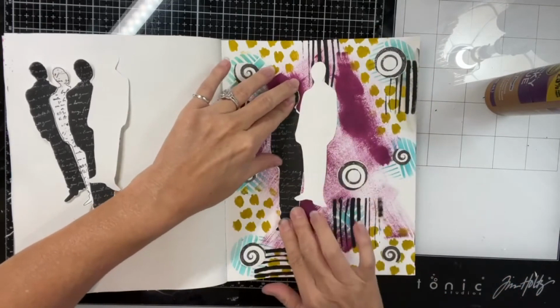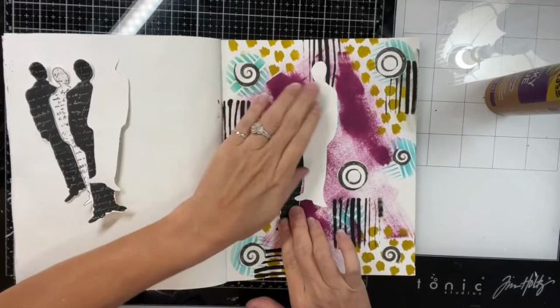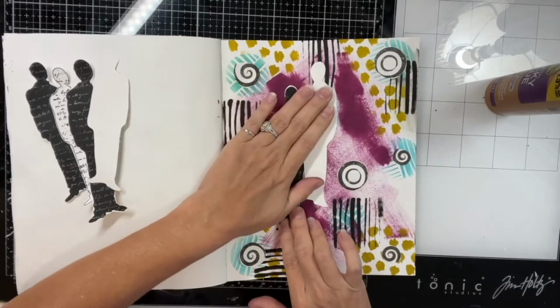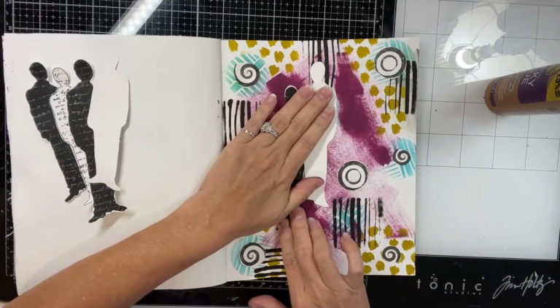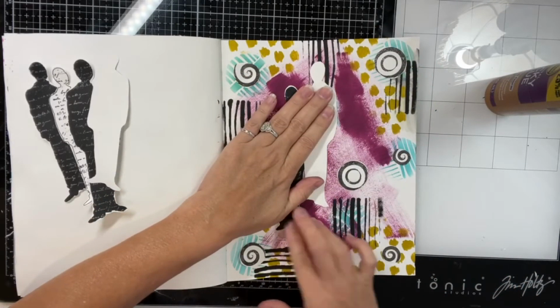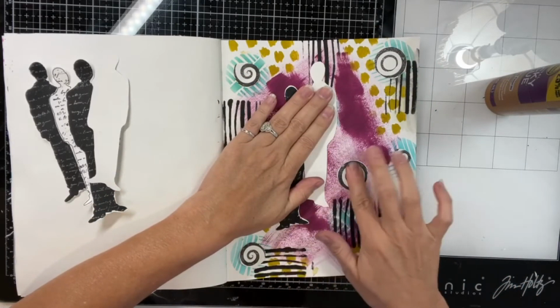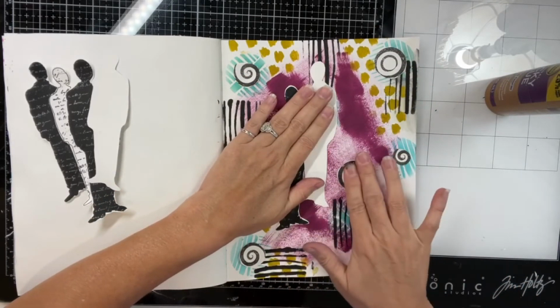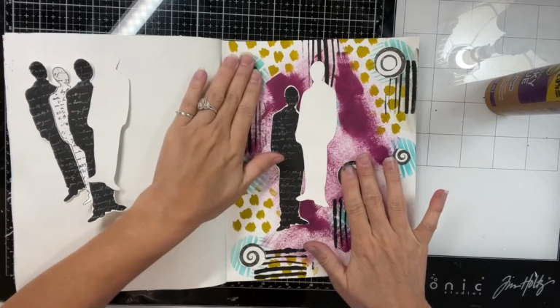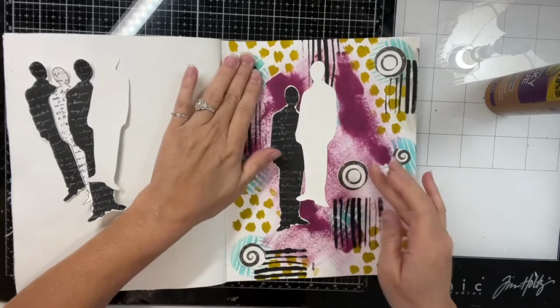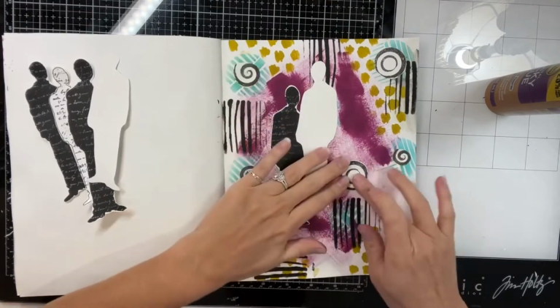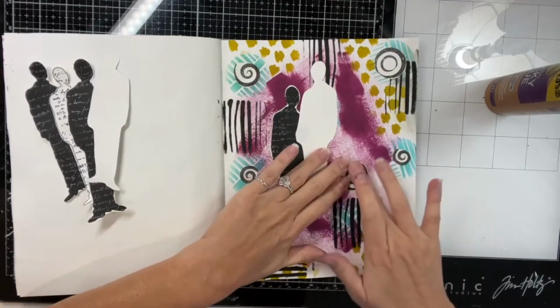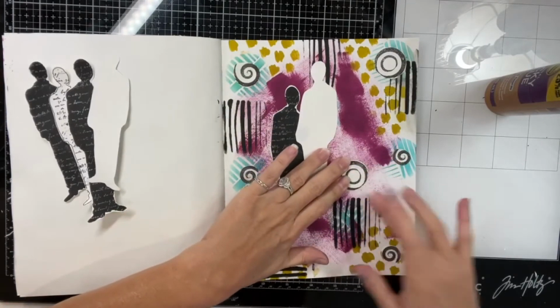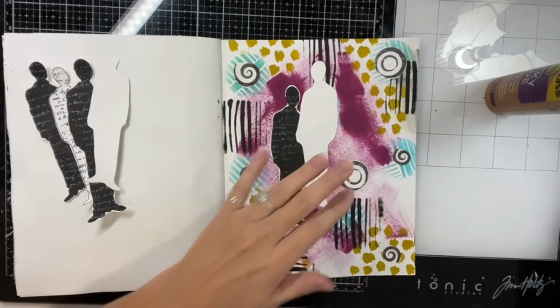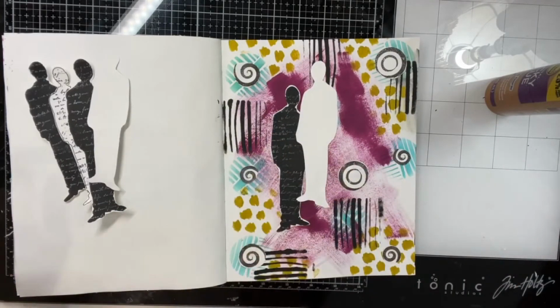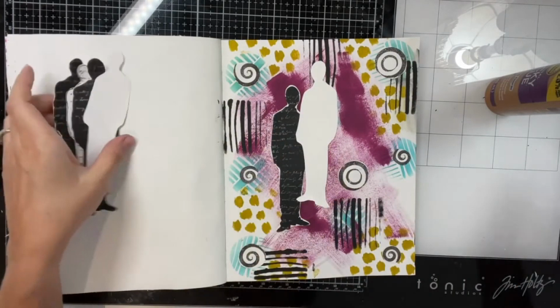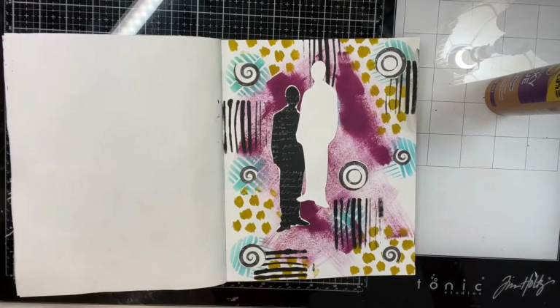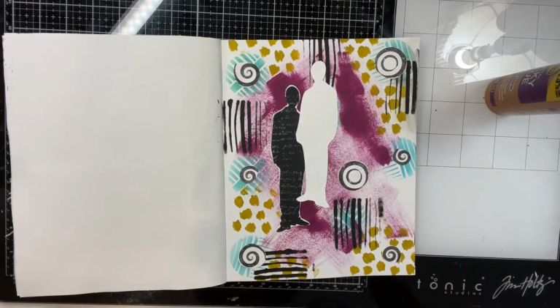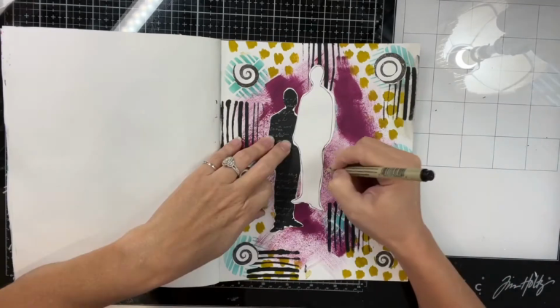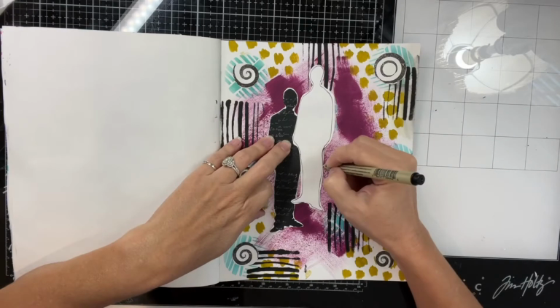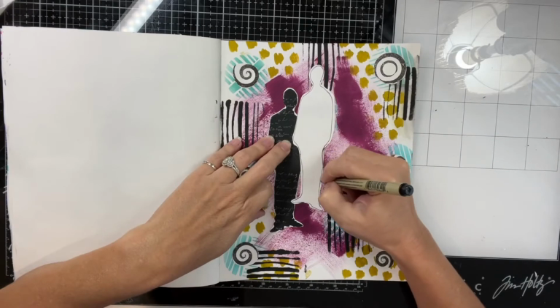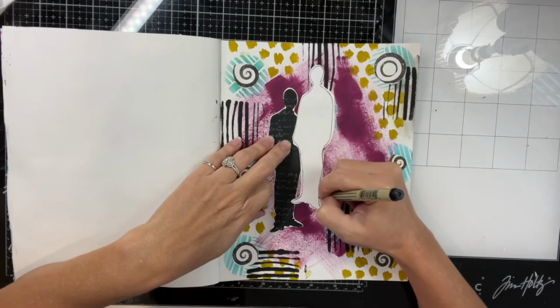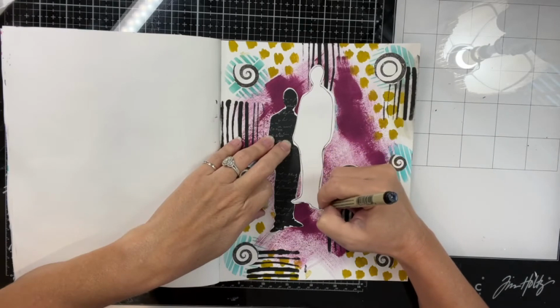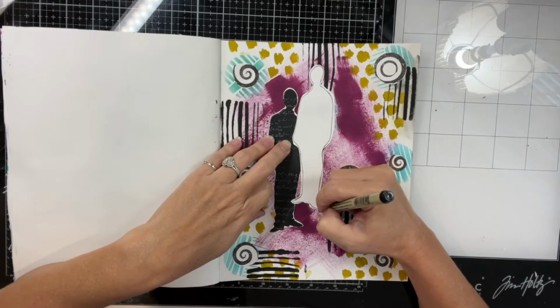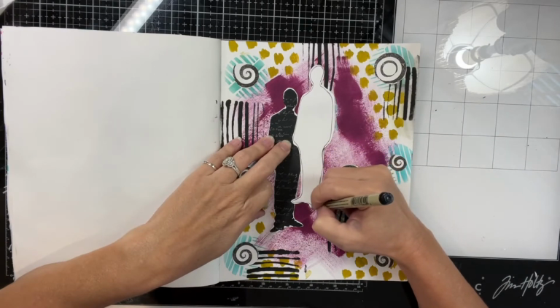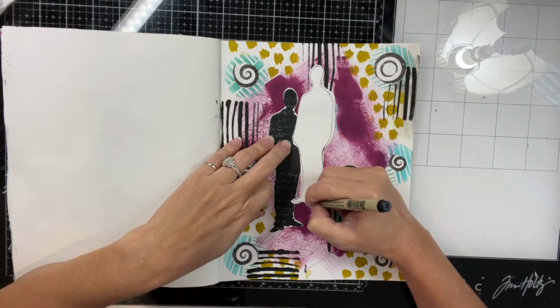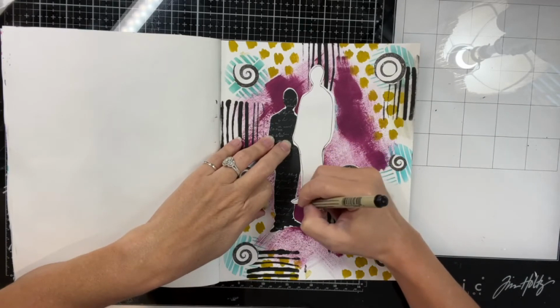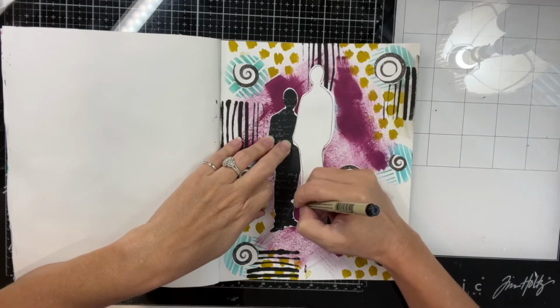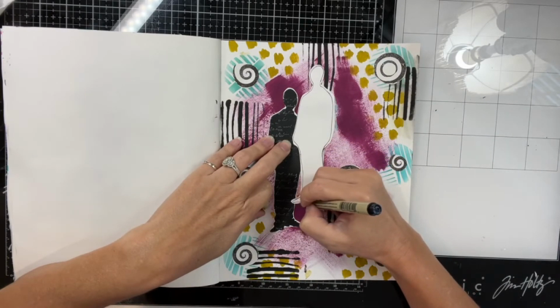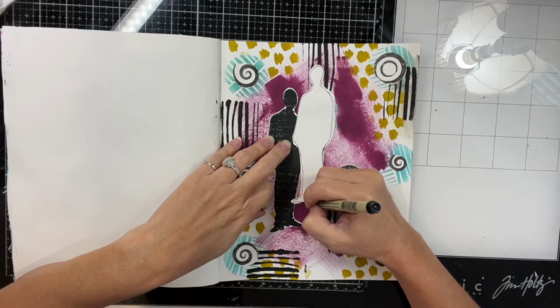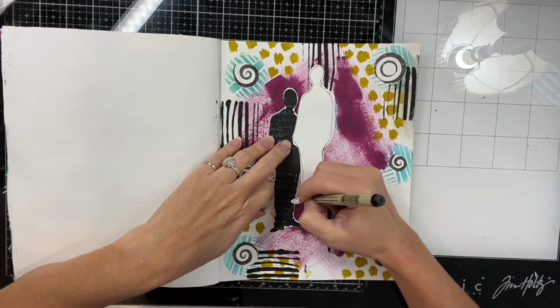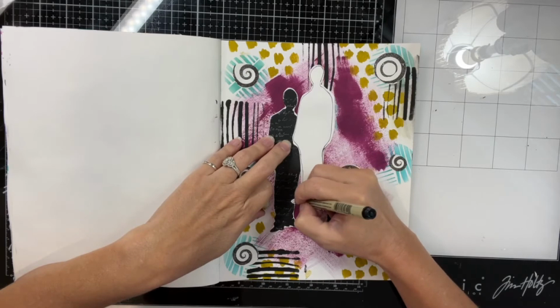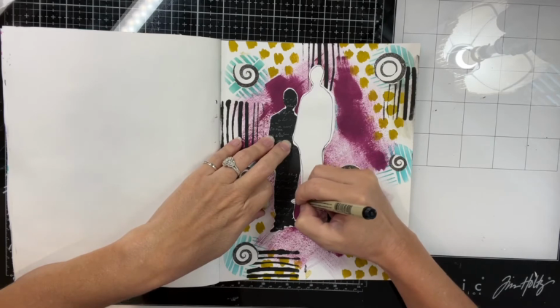And then I started thinking about coming out of the darkness — how we have to come out of our darkness. I do outline this person, this shadow figure.